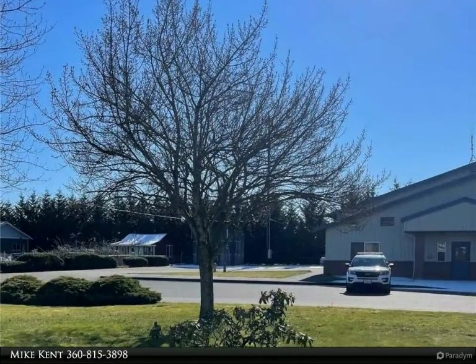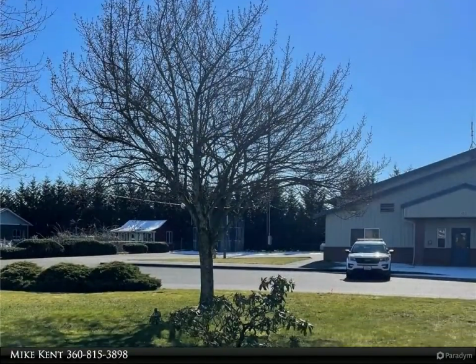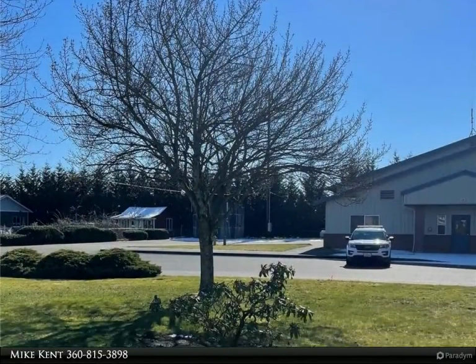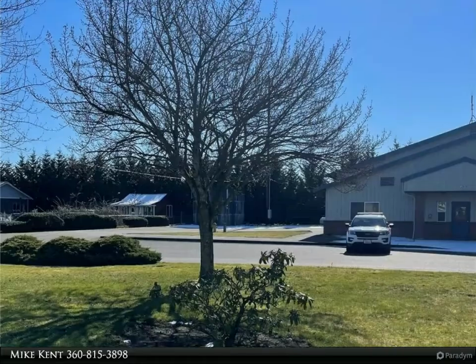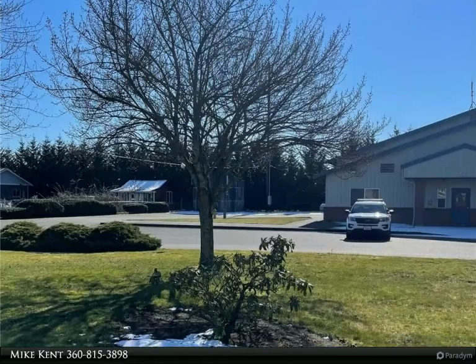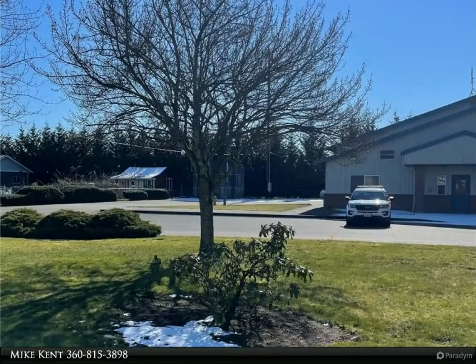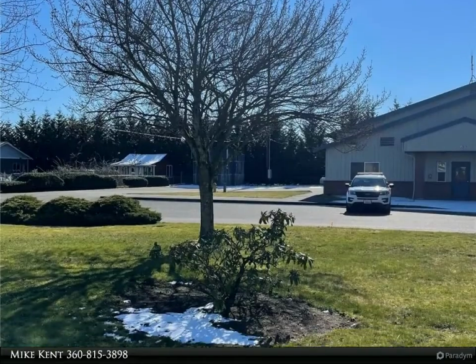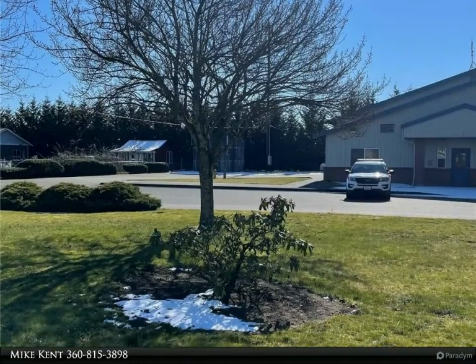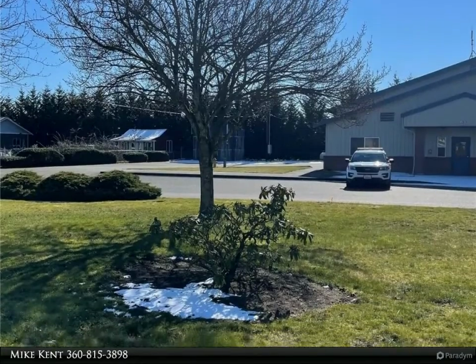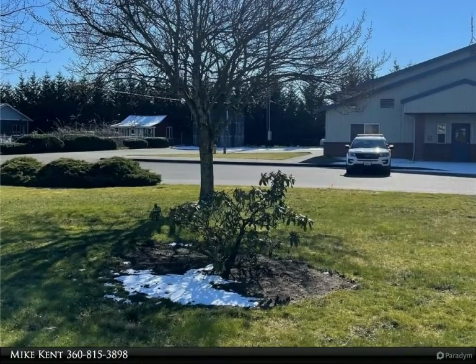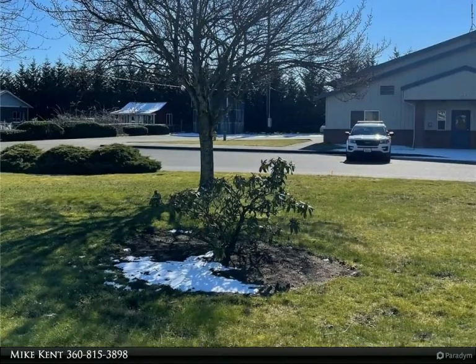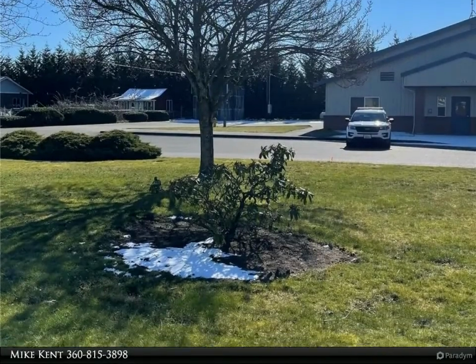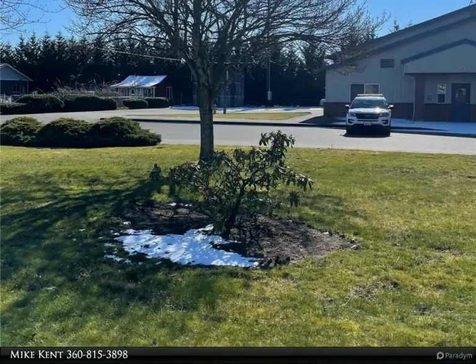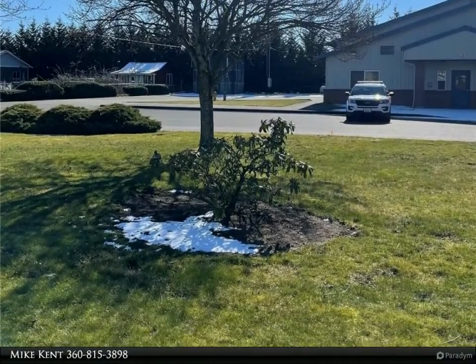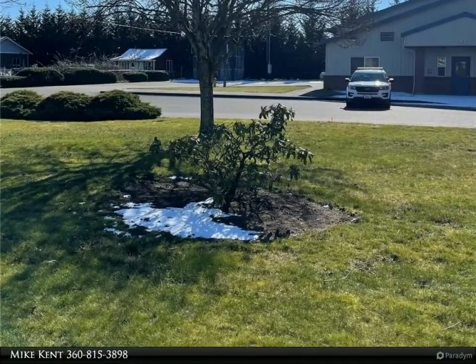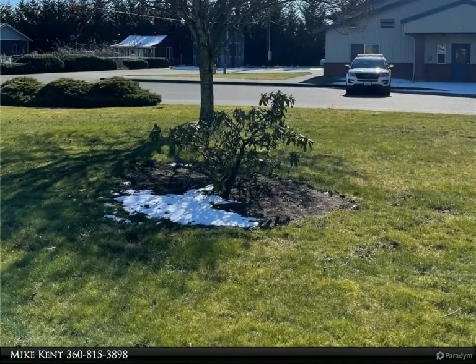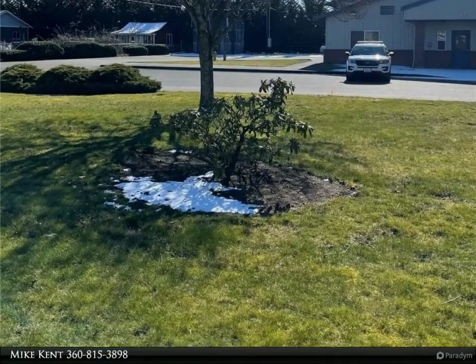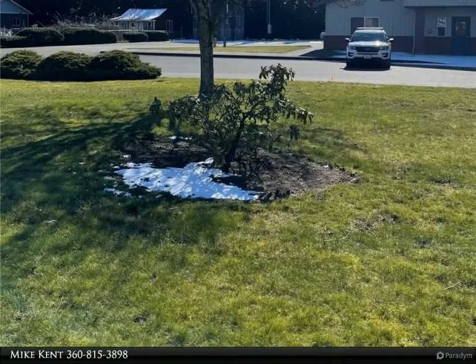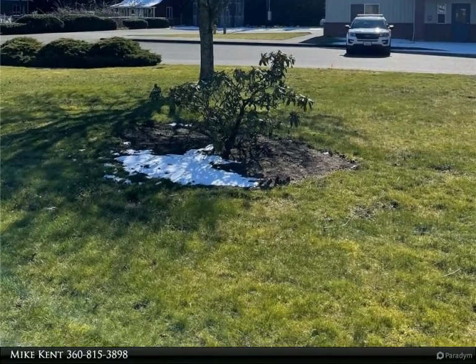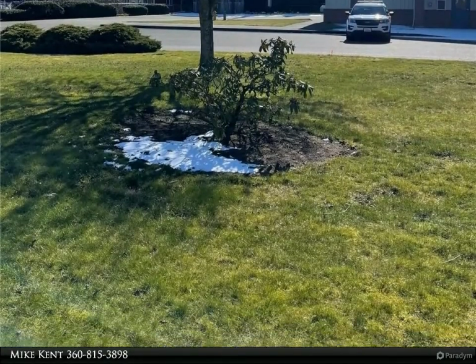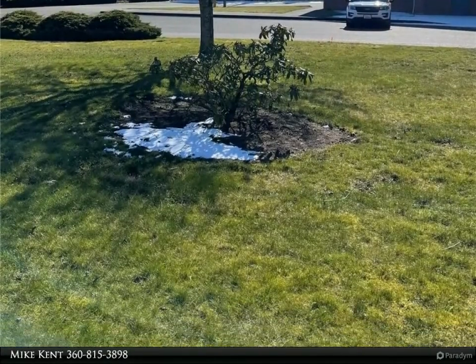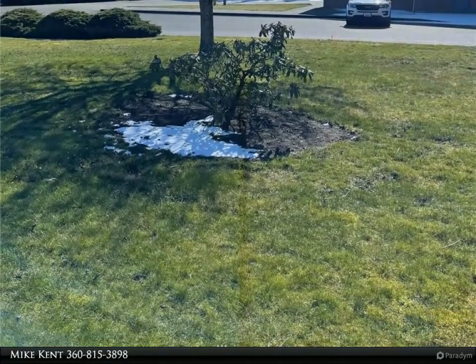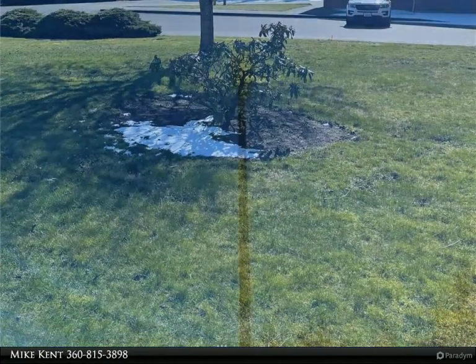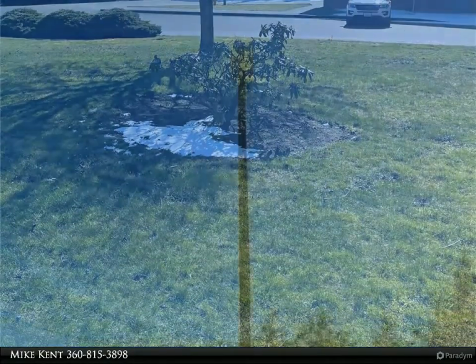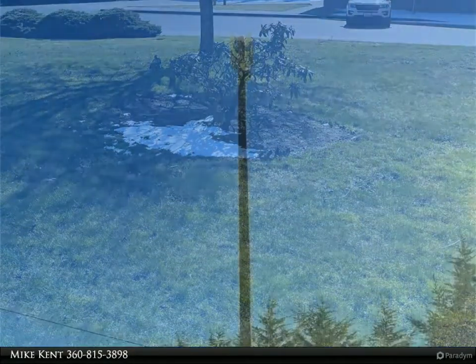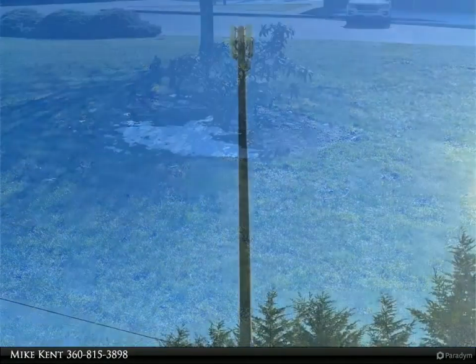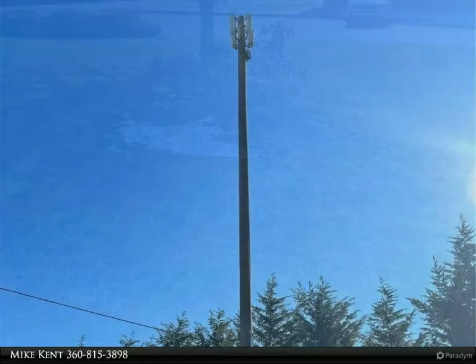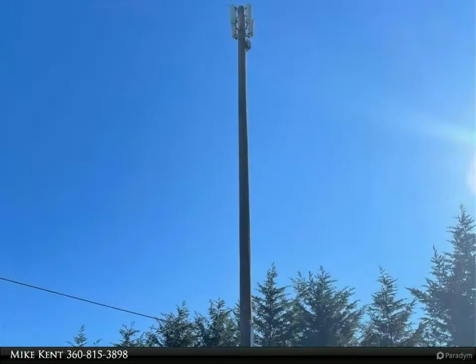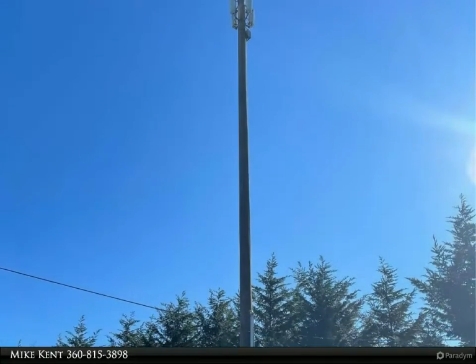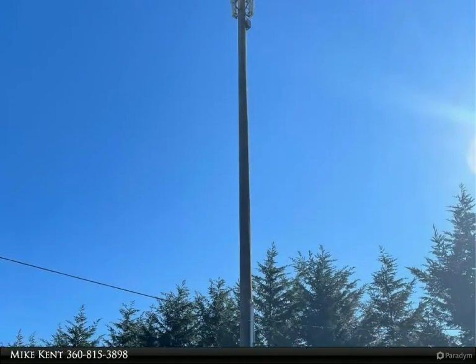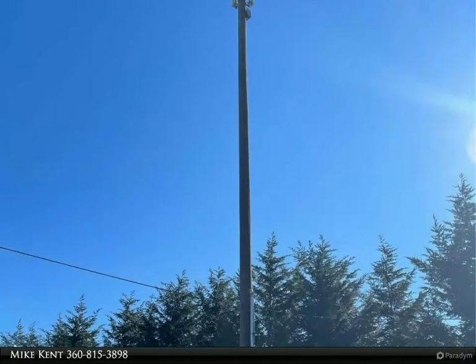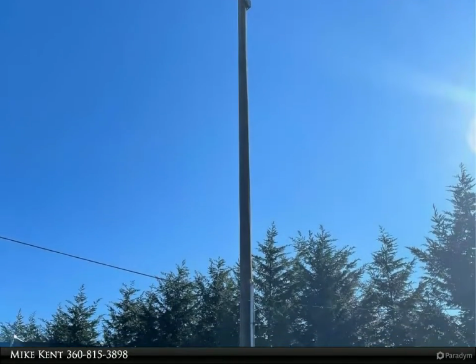Great rural location, yet only a short drive to downtown Linden to the north, or 20 minutes south to Bellingham. Zoning is residential. For more information, review the details below.